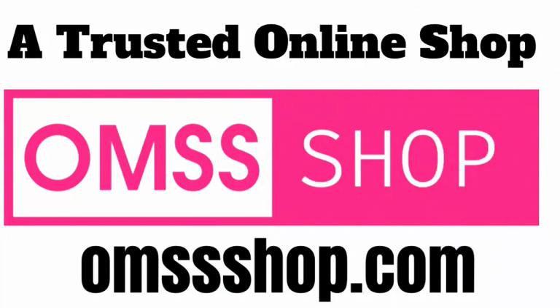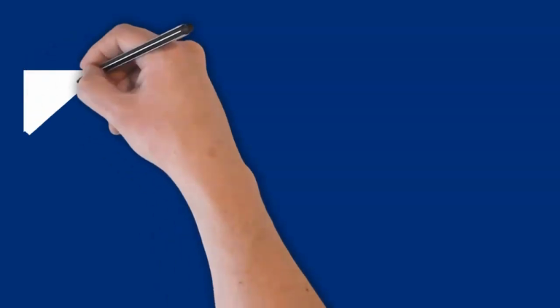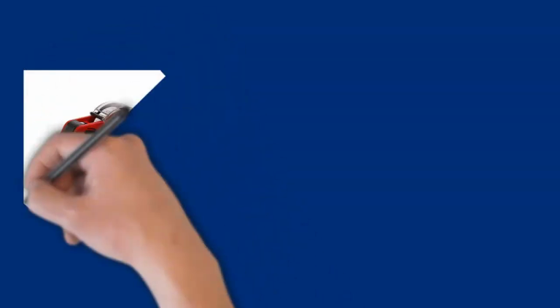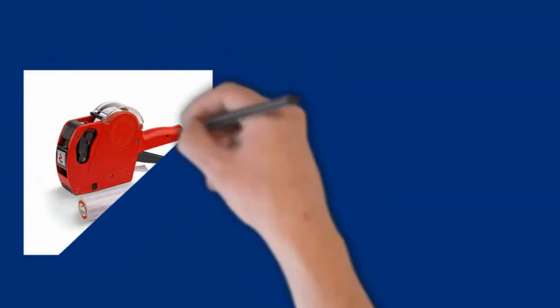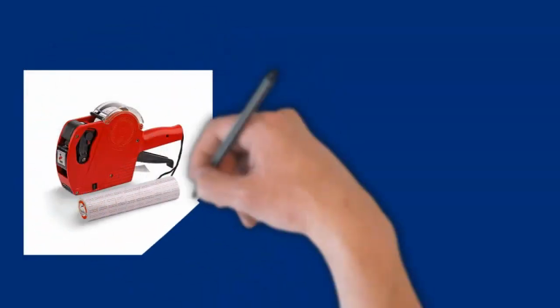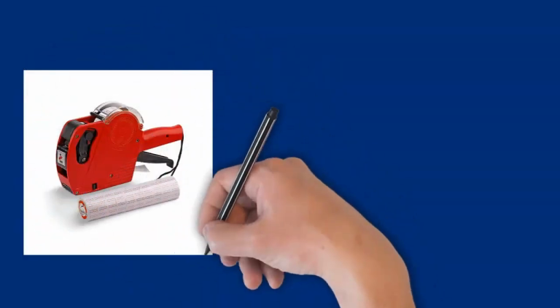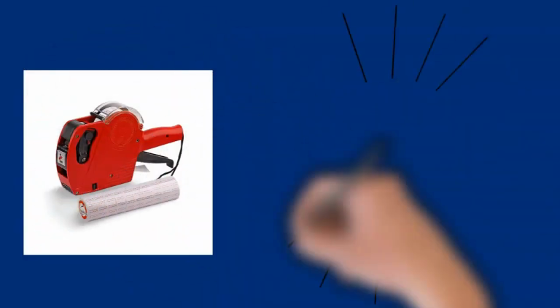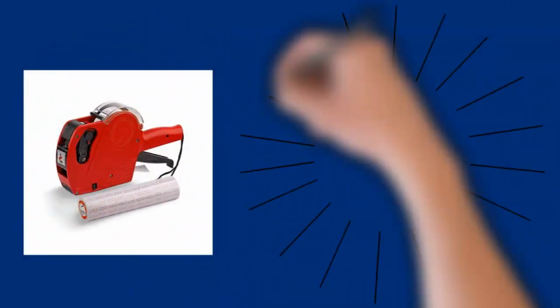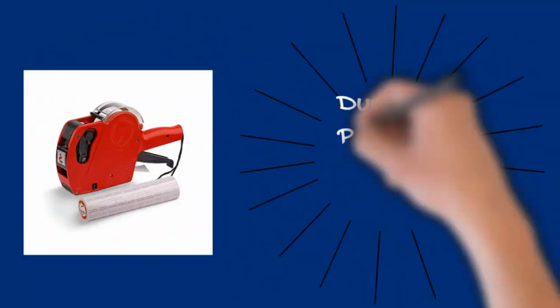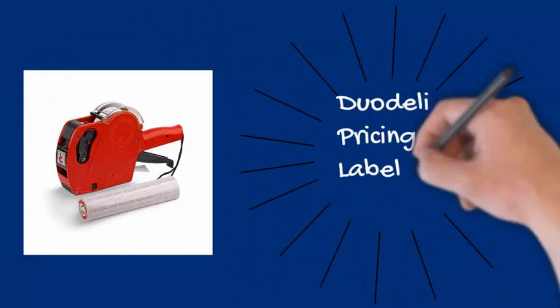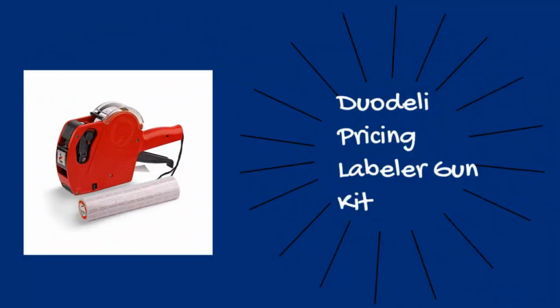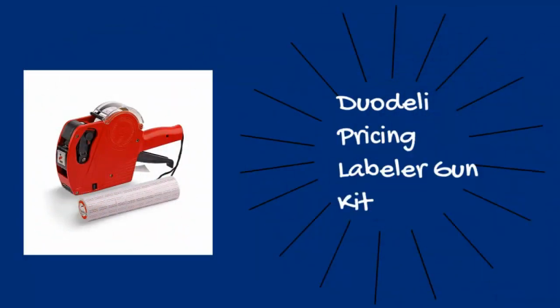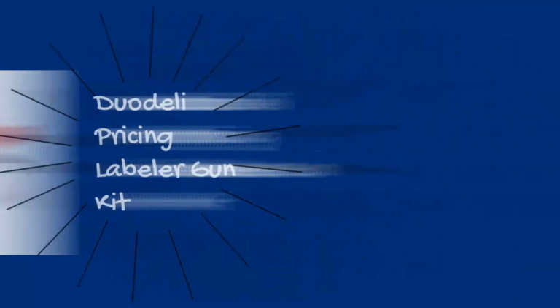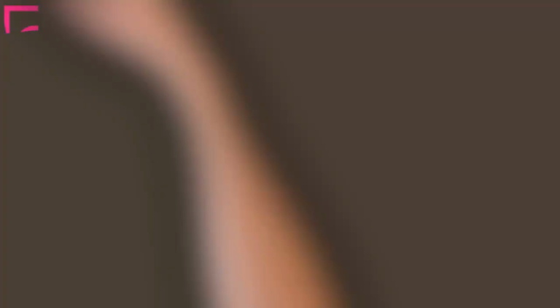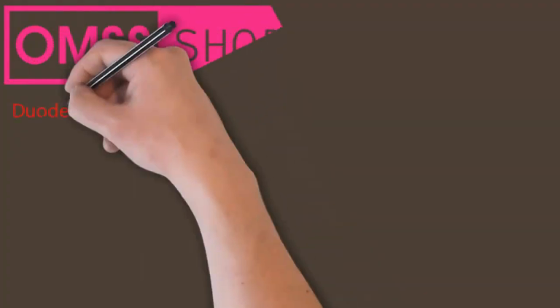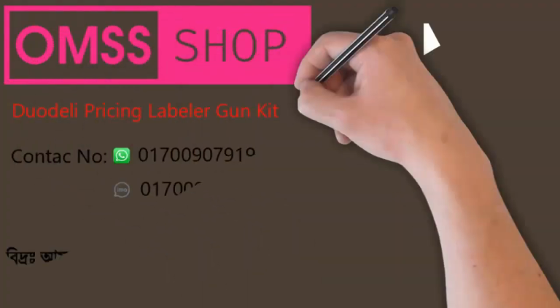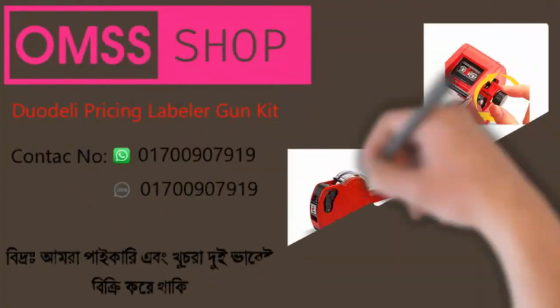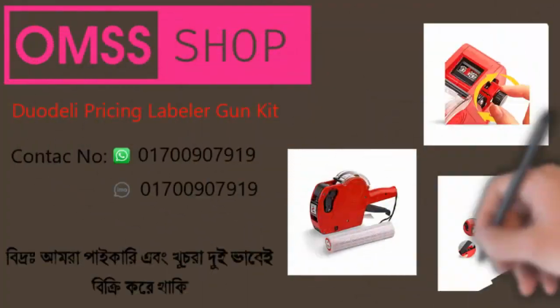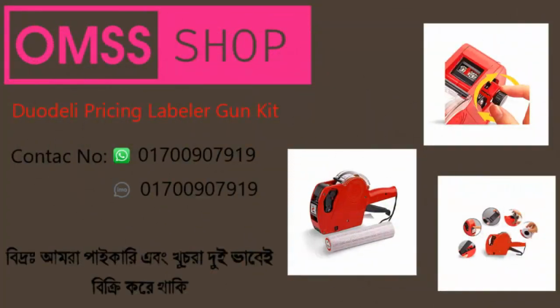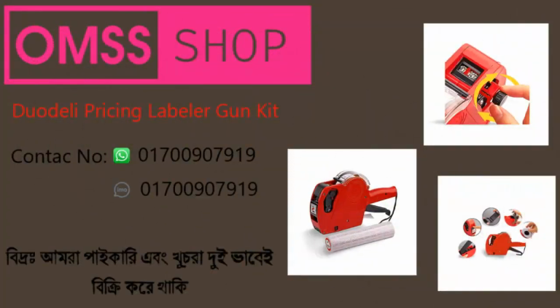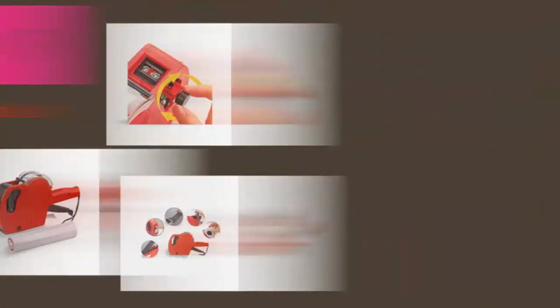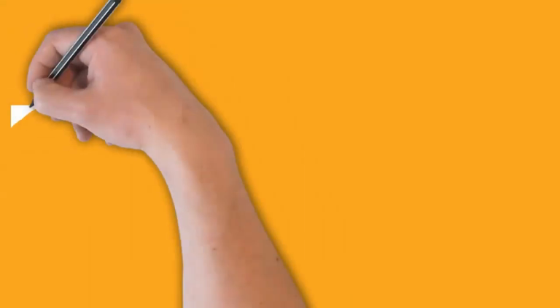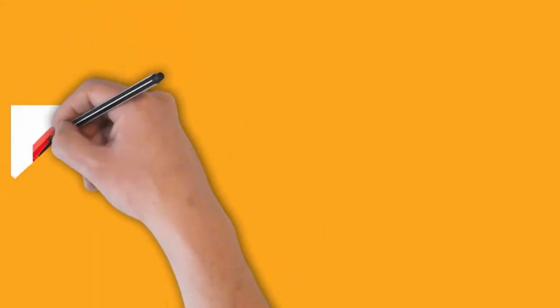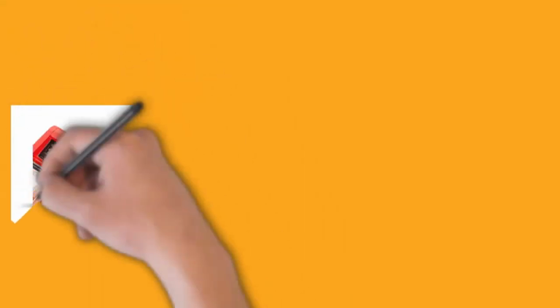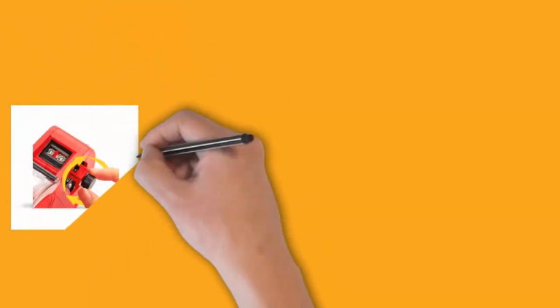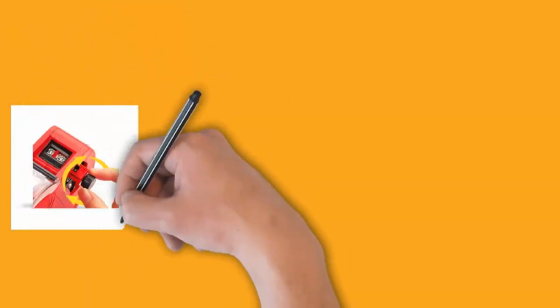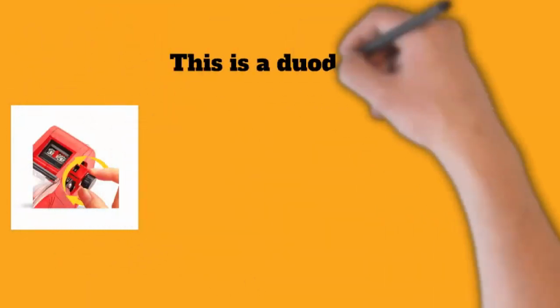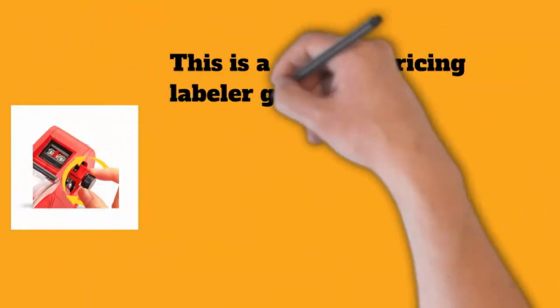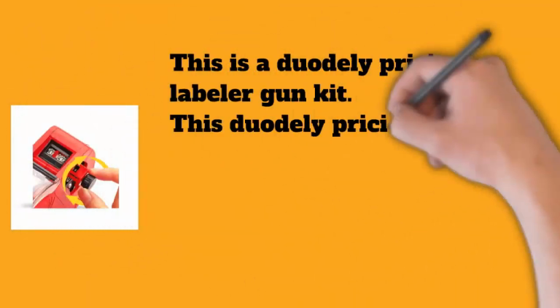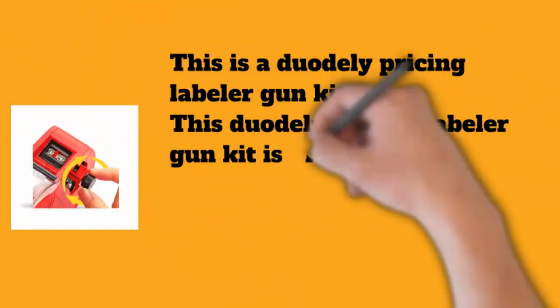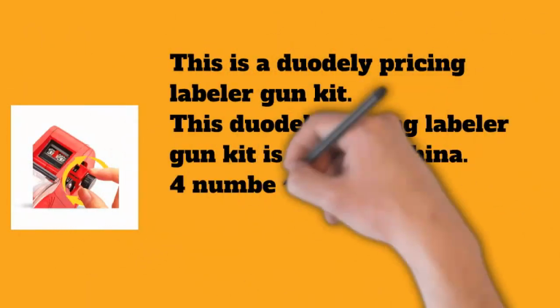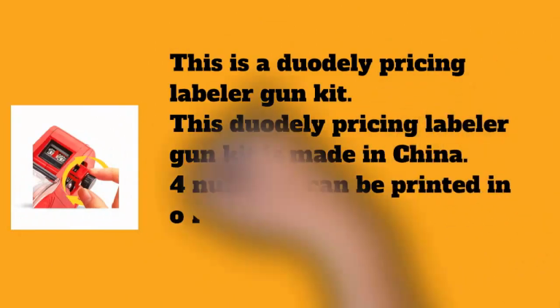This is a Duodeli pricing label gun kit, made in China. Four numbers can be printed in one line with this Duodeli pricing label gun kit.